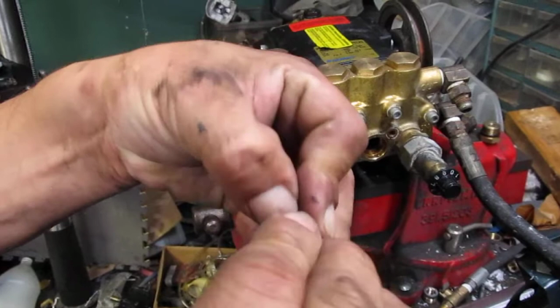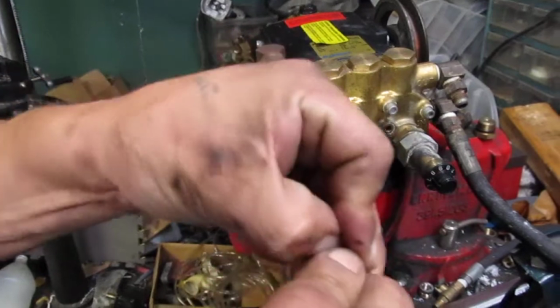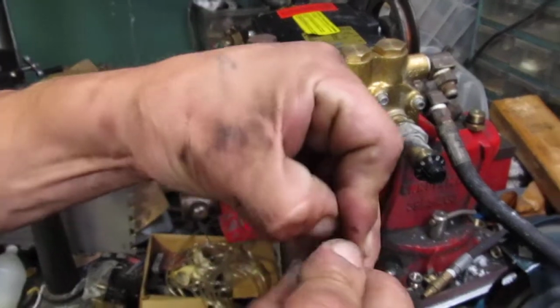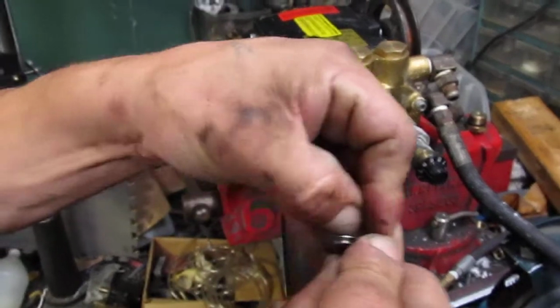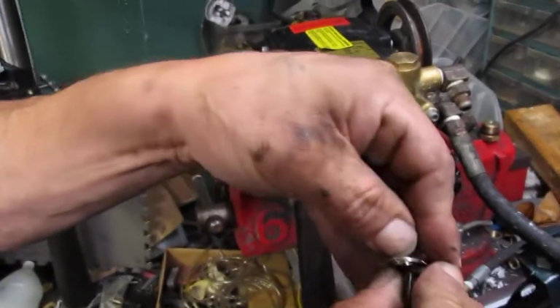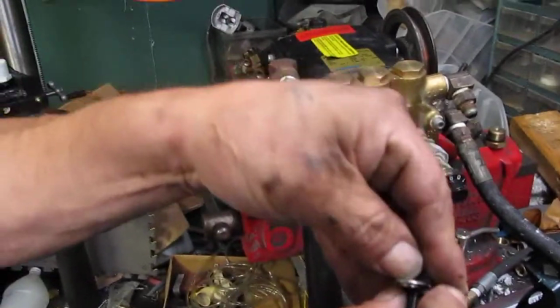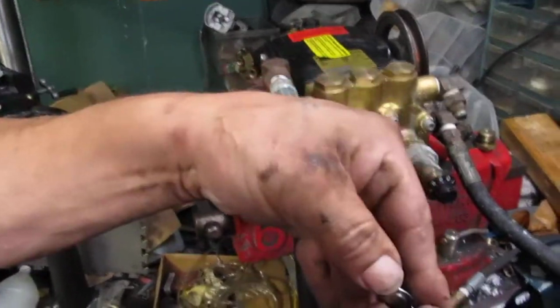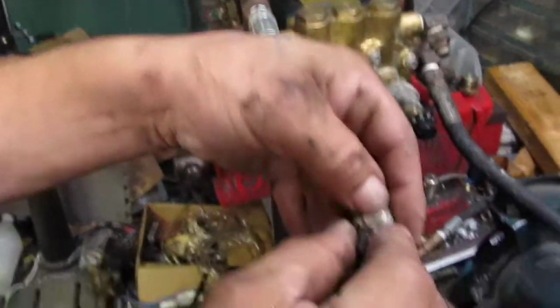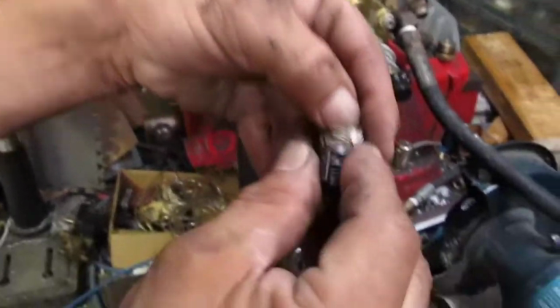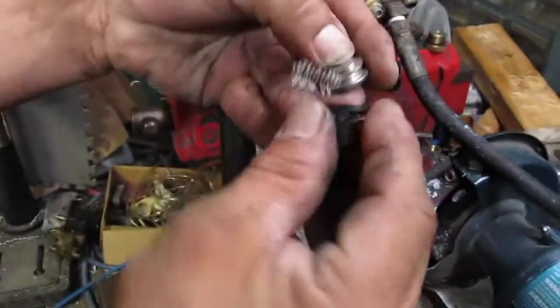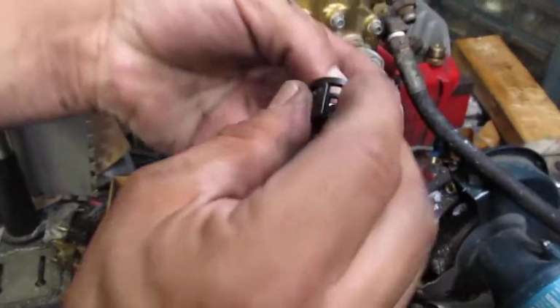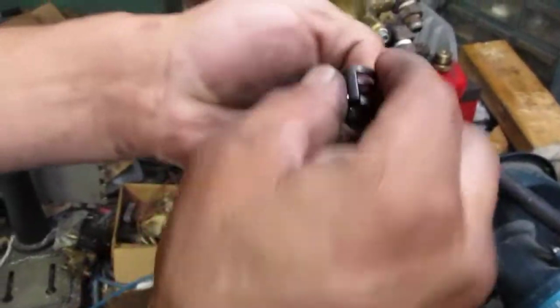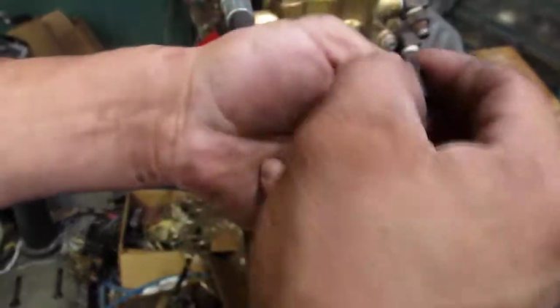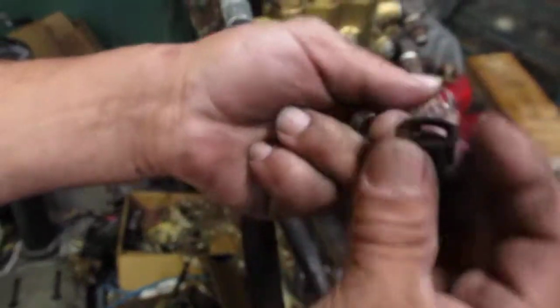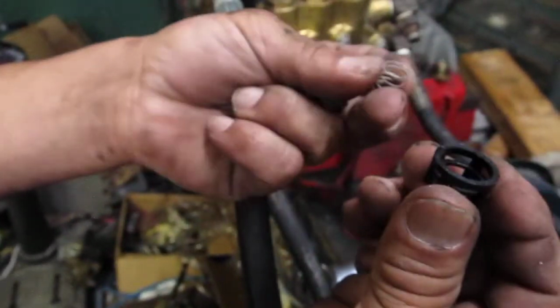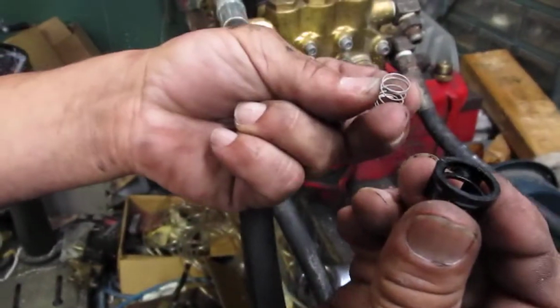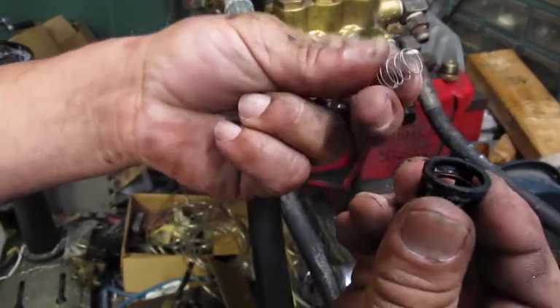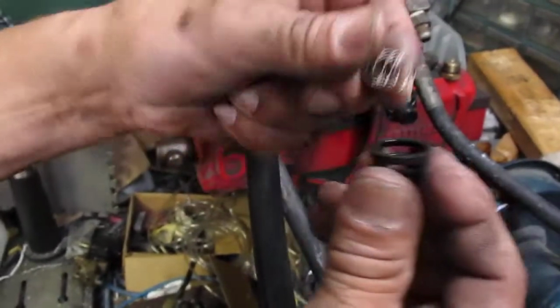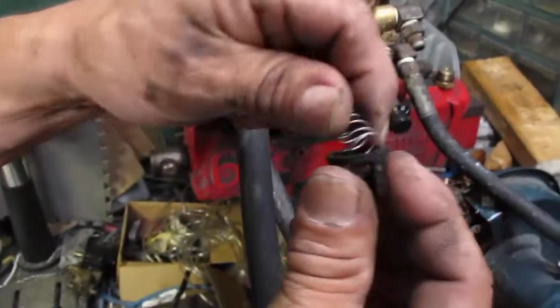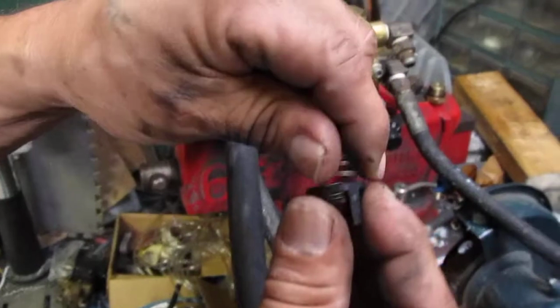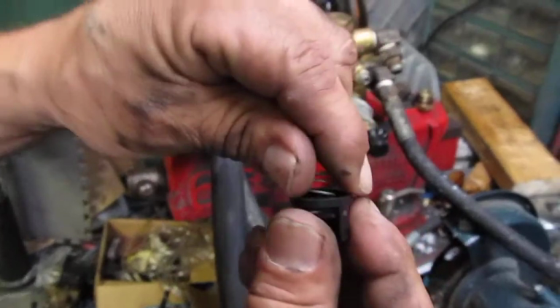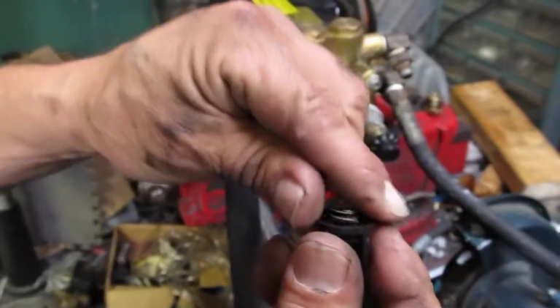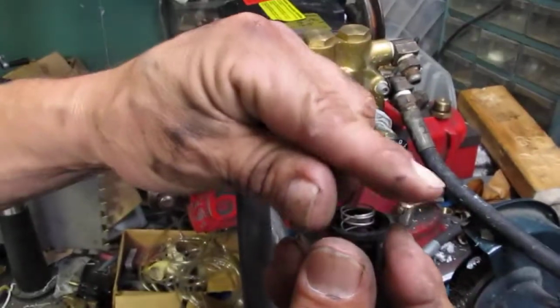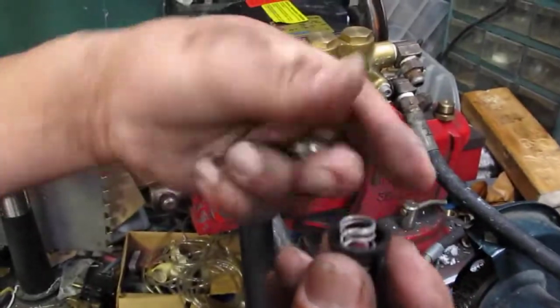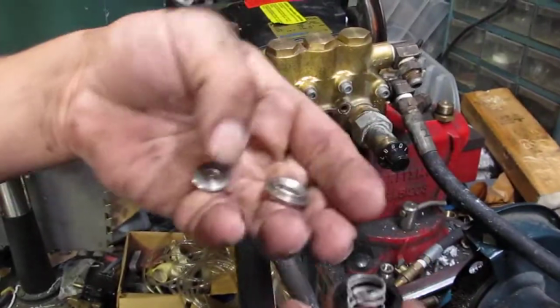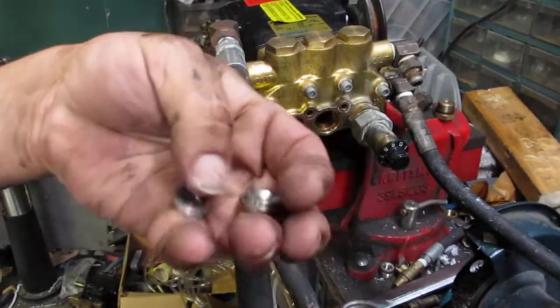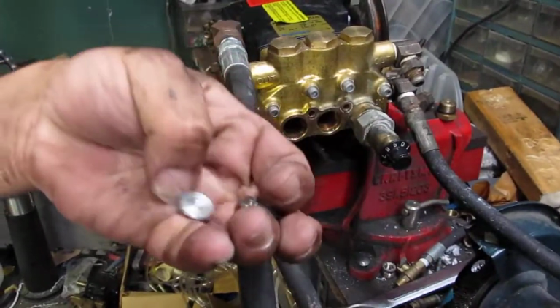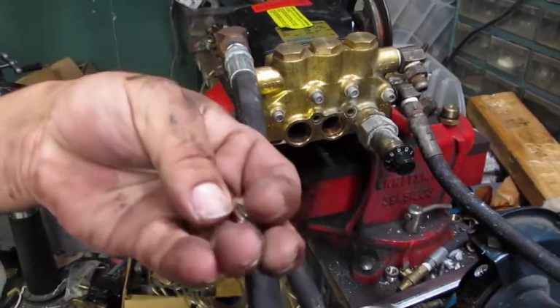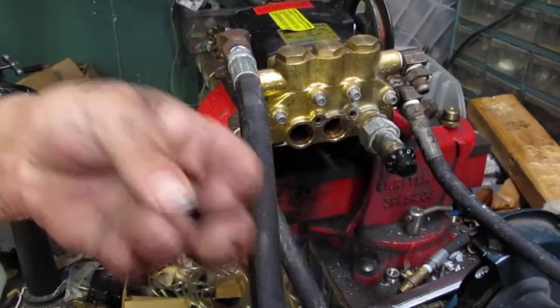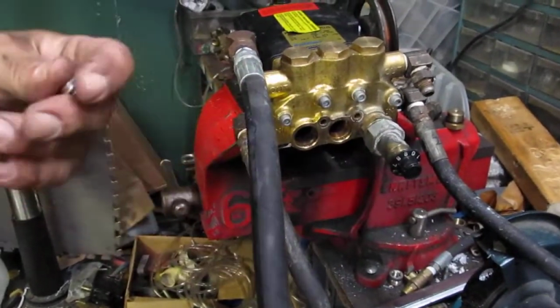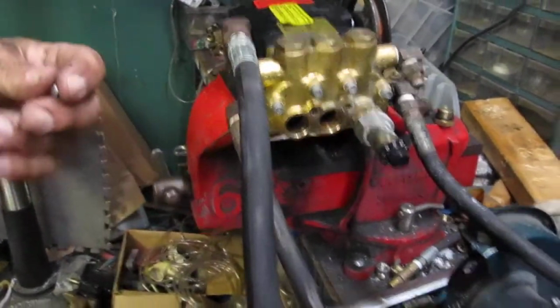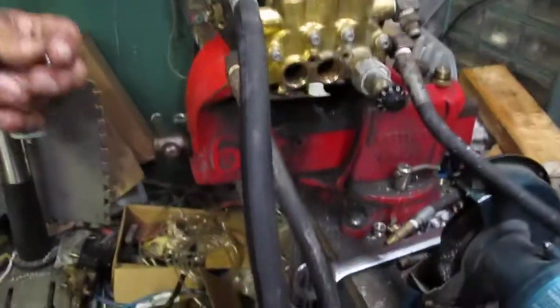Sometimes they come apart — that bottom stainless part will separate from the black plastic part. There's a poppet and a spring in there, and you can just put it back together. You can see how the spring goes in and fits on one side of that poppet.